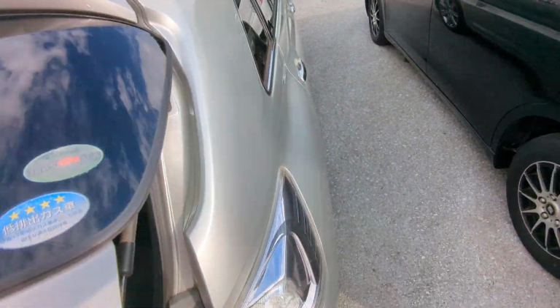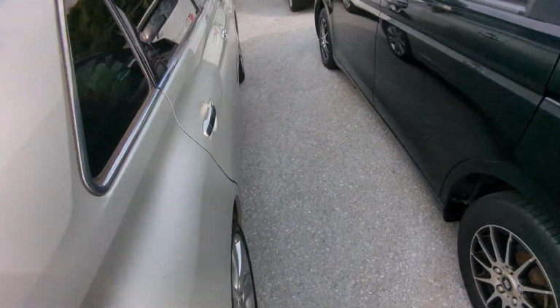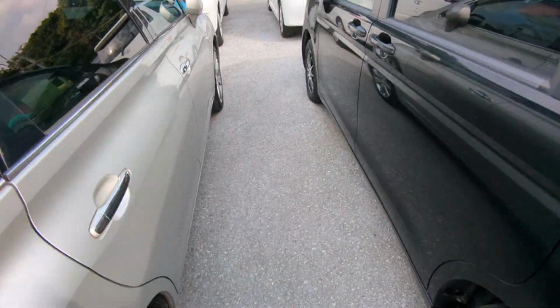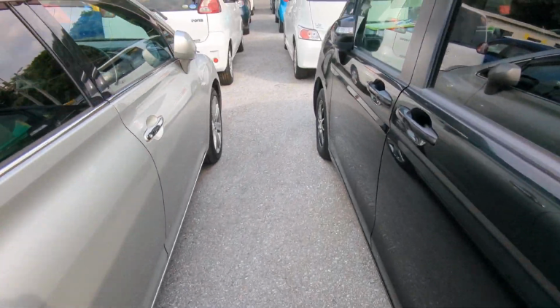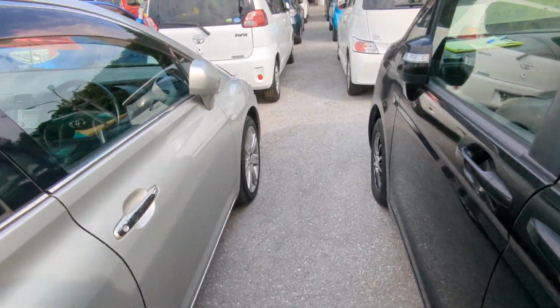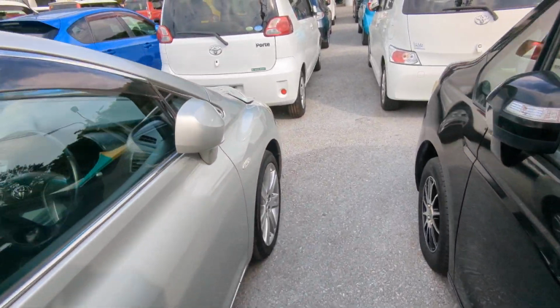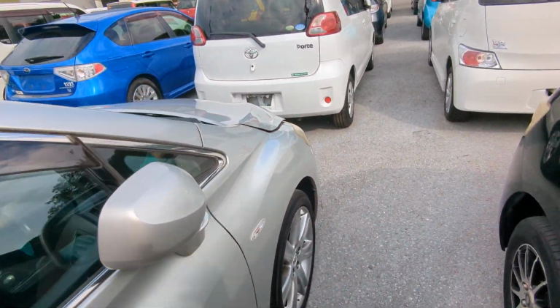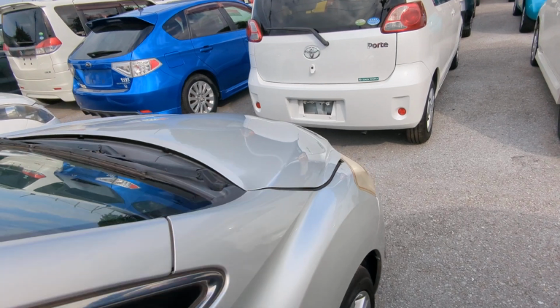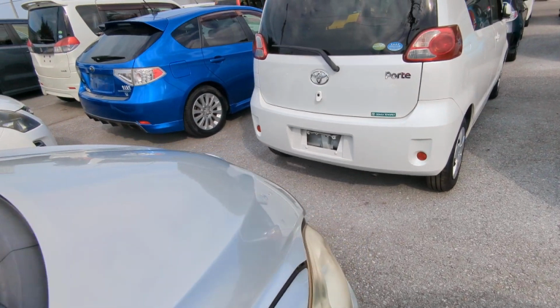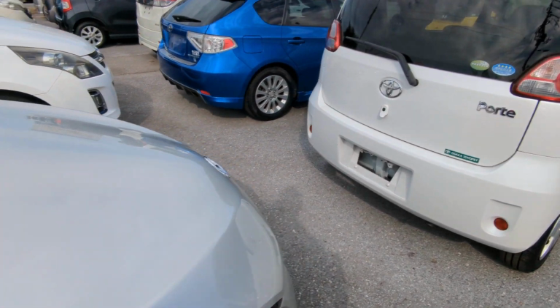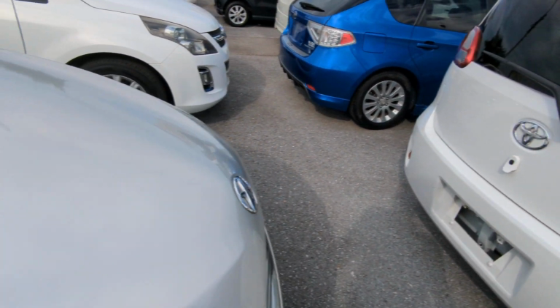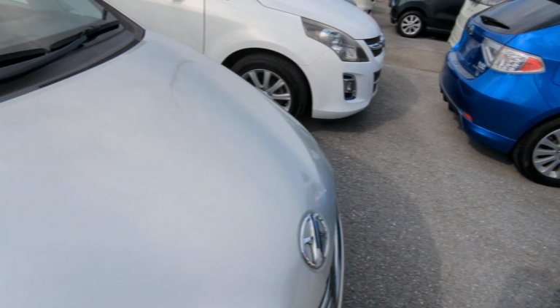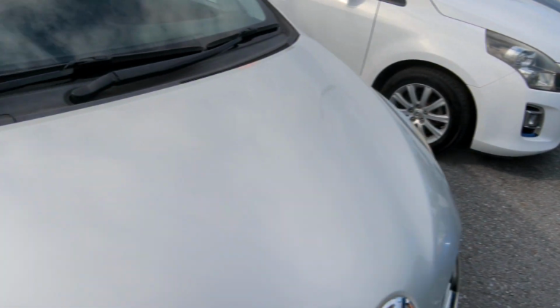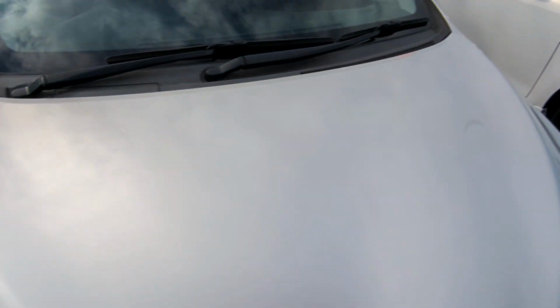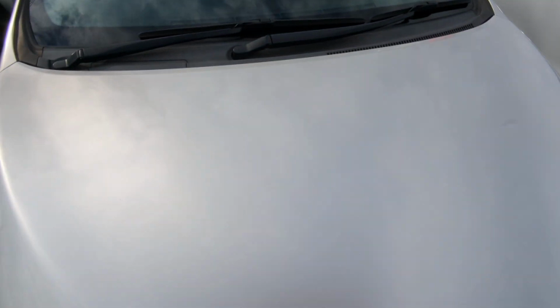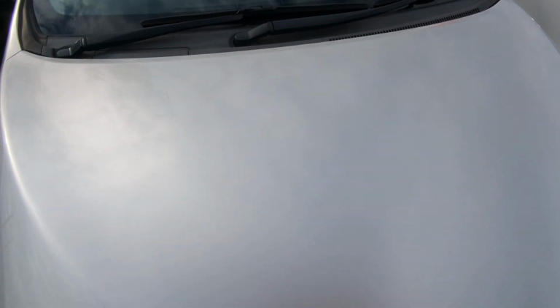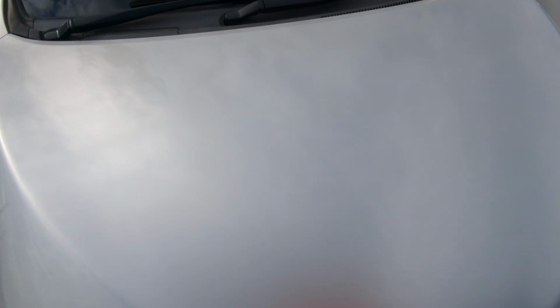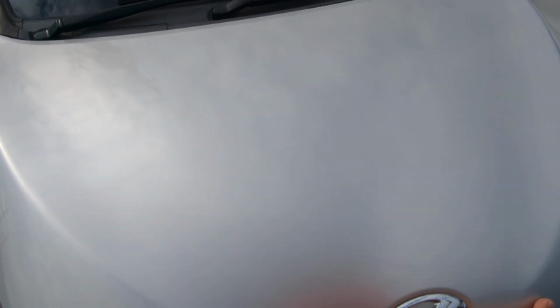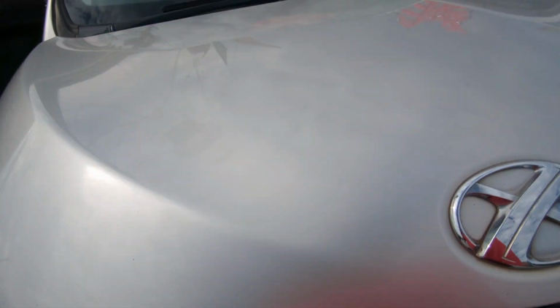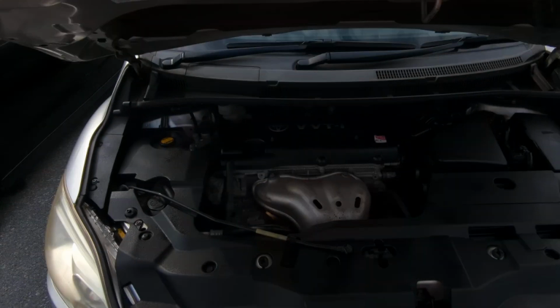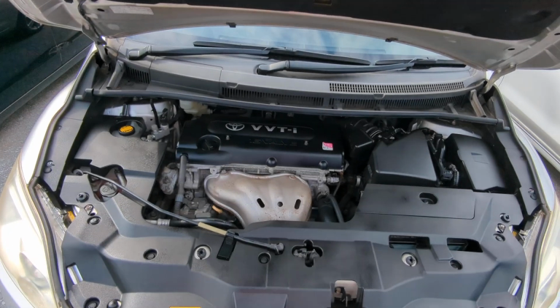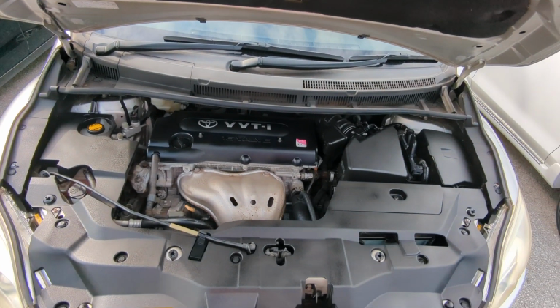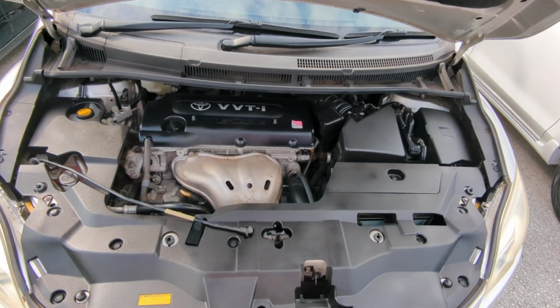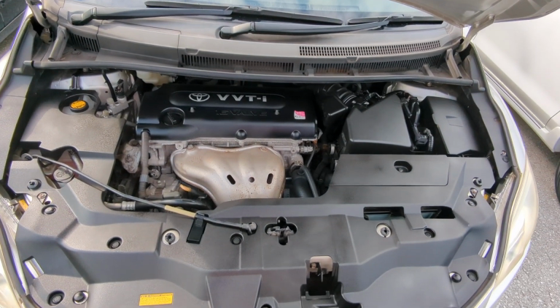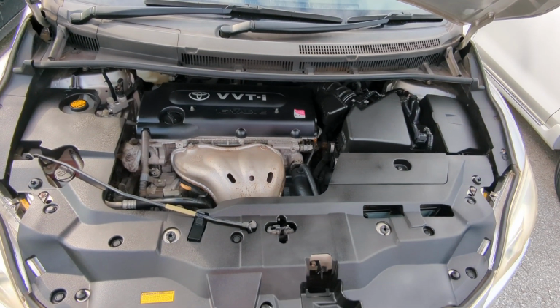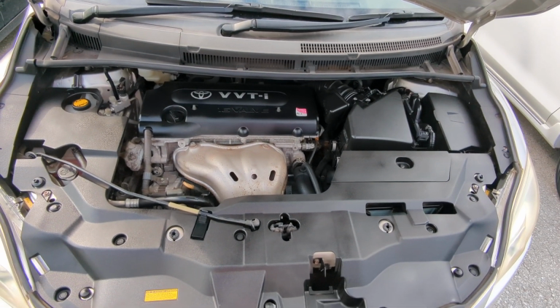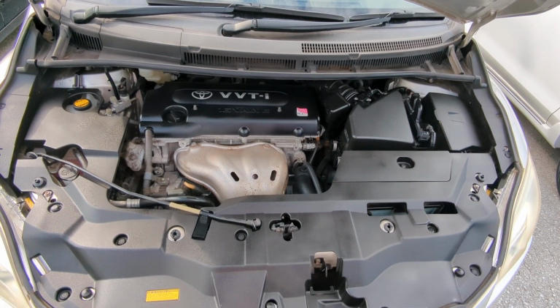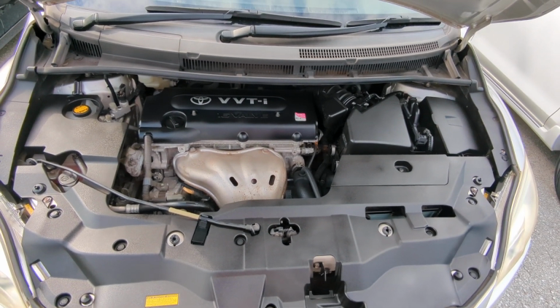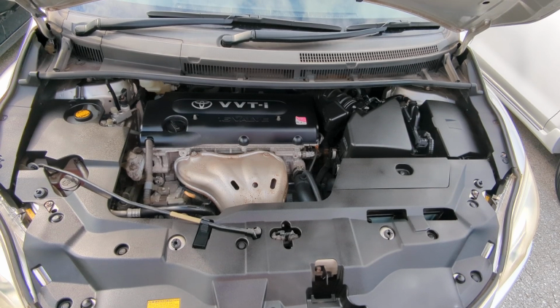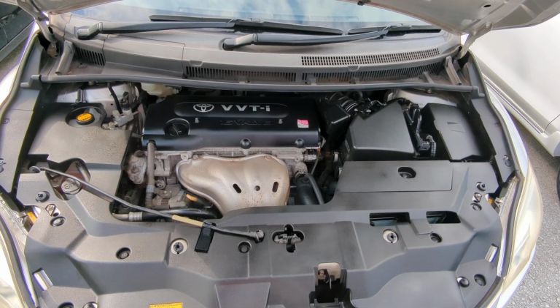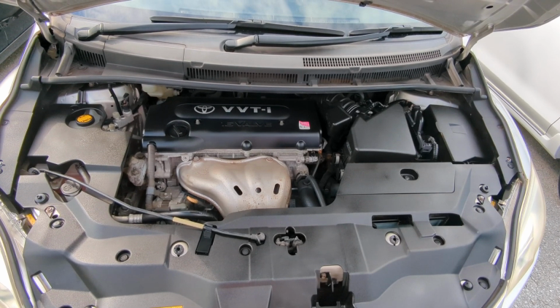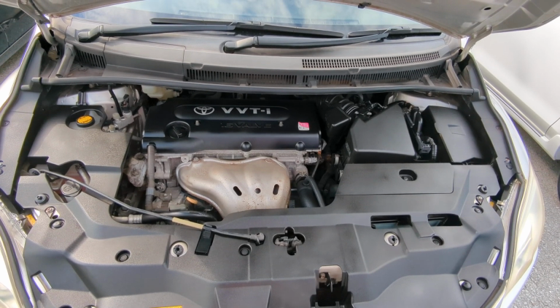Let's go to the engine compartment to wrap this video up. They have a good old Toyota VVTi engine, nice and clean. This is a 2.4 liter engine.